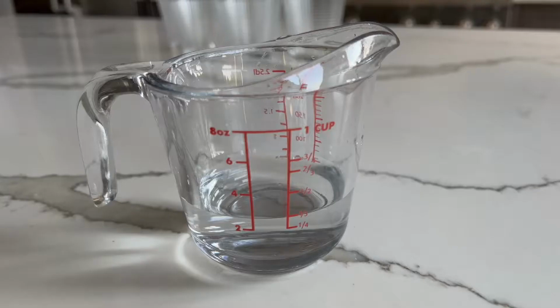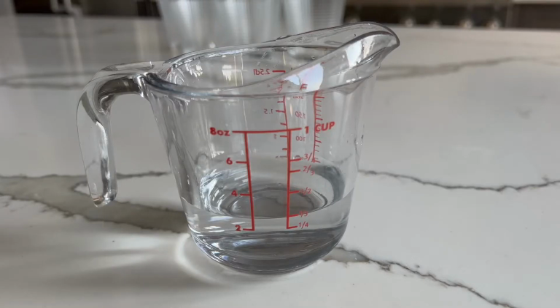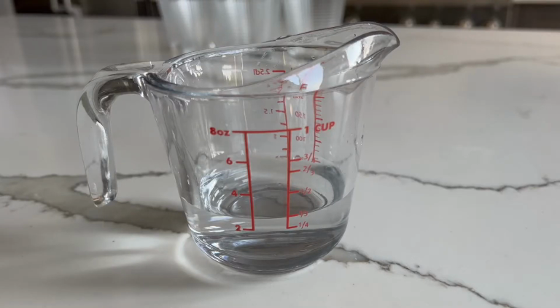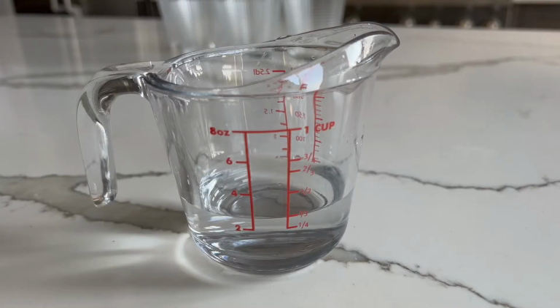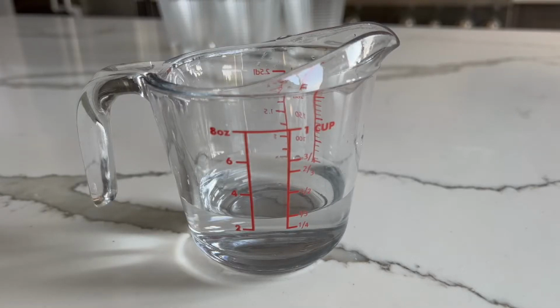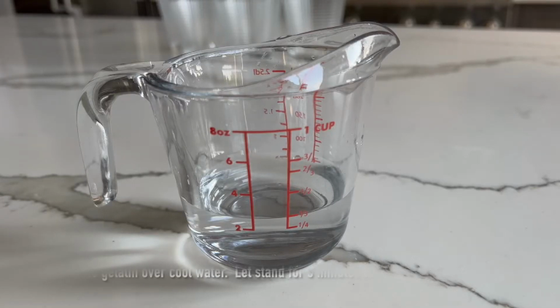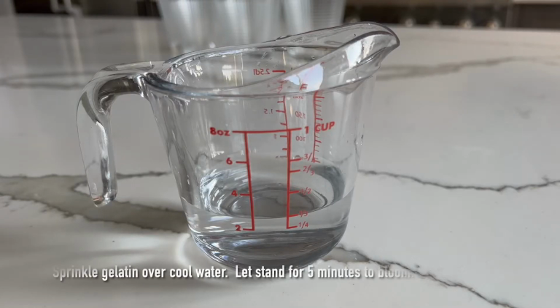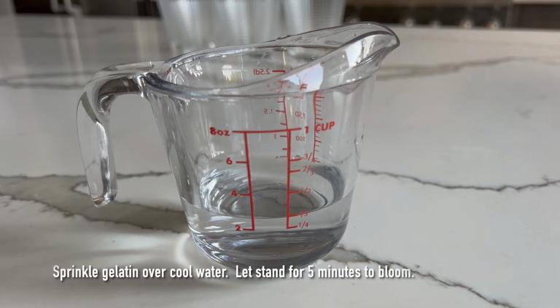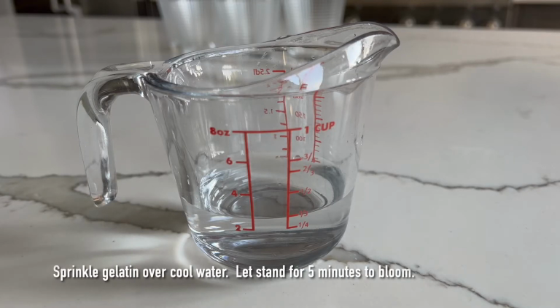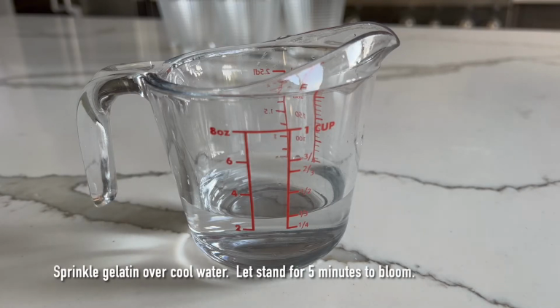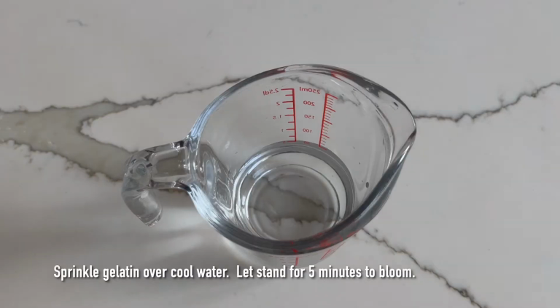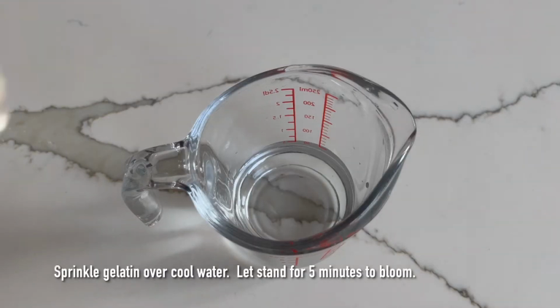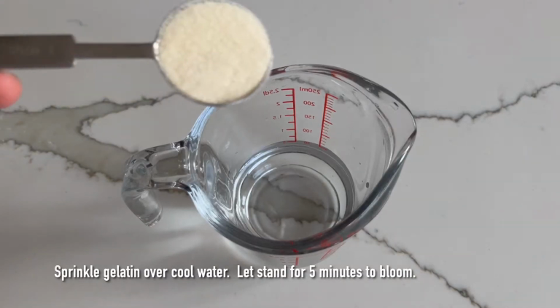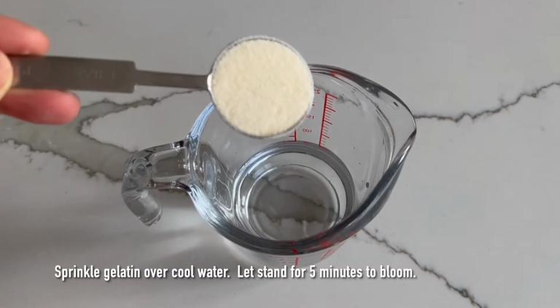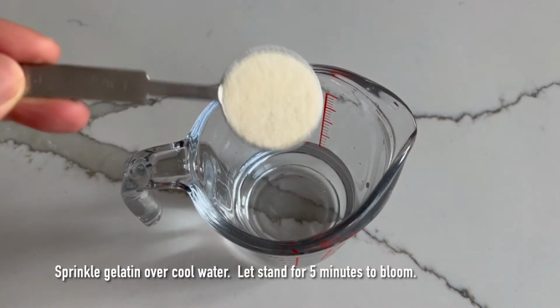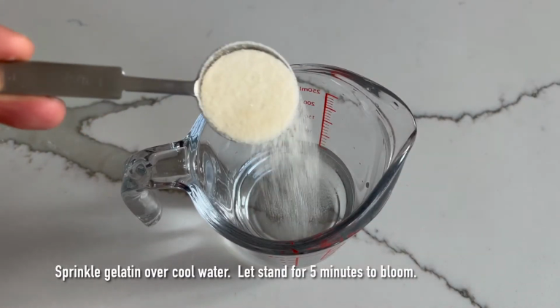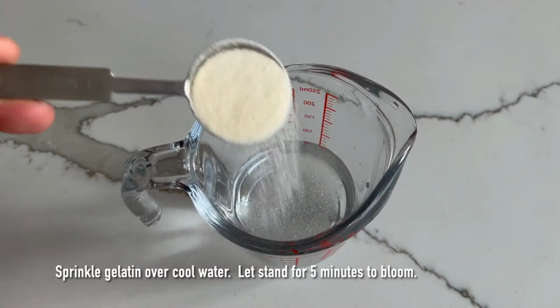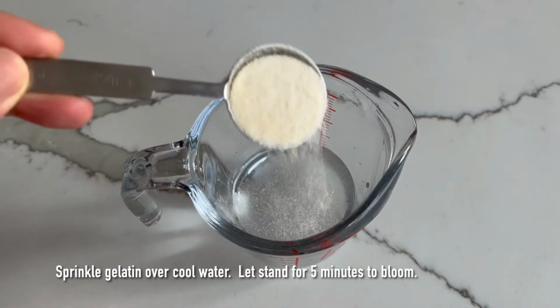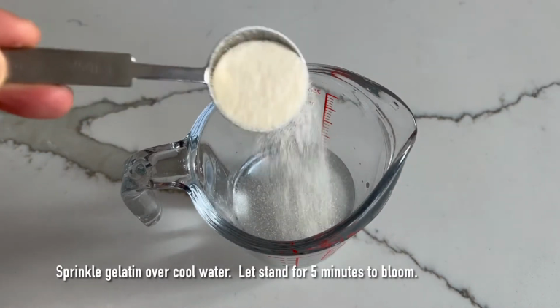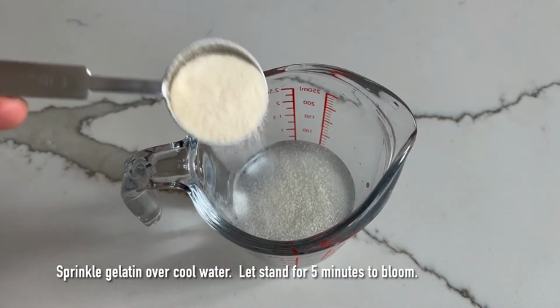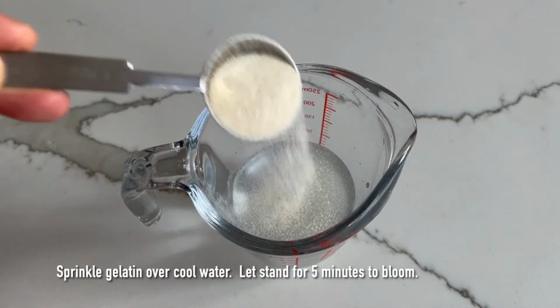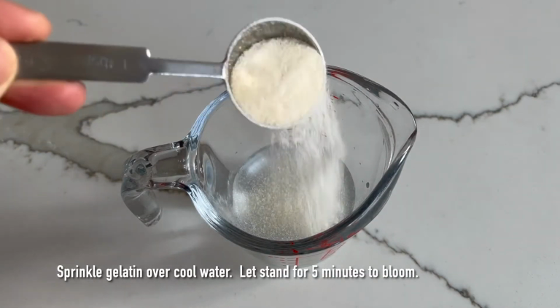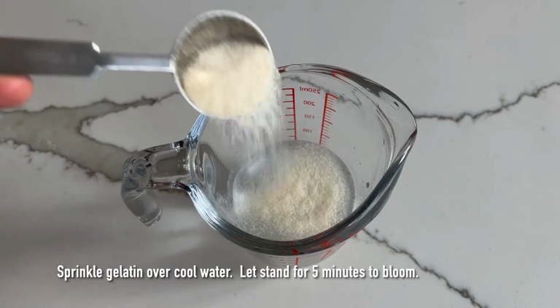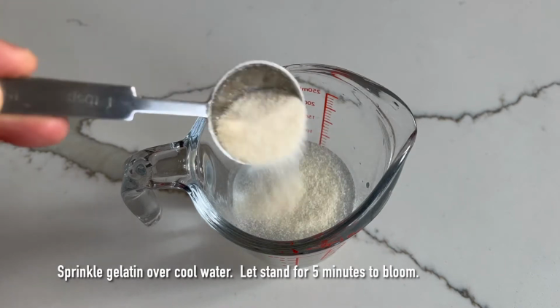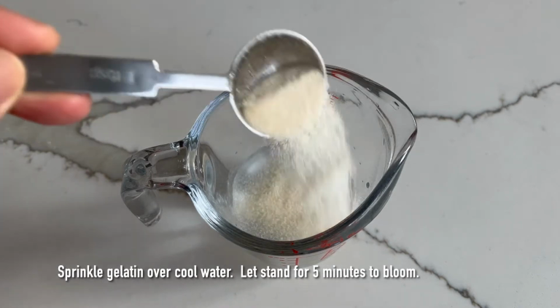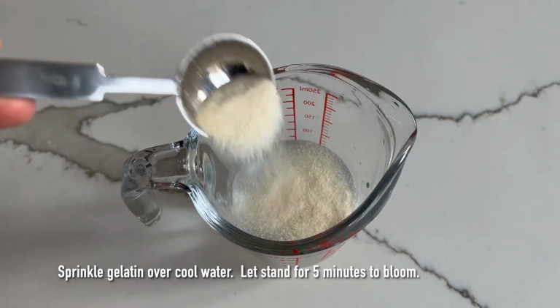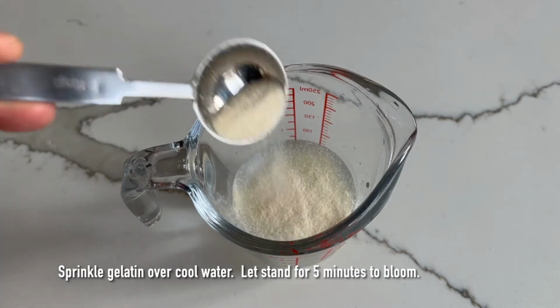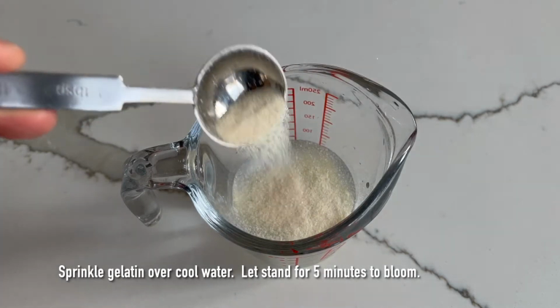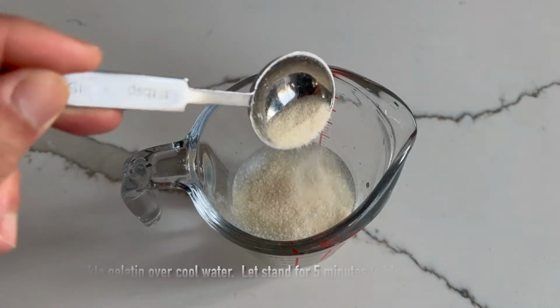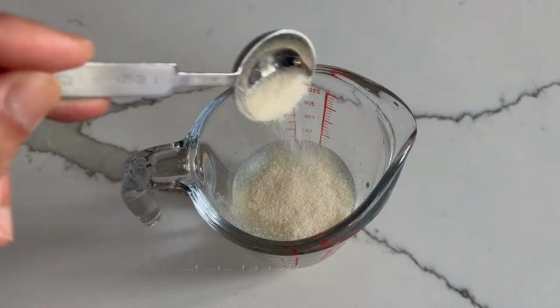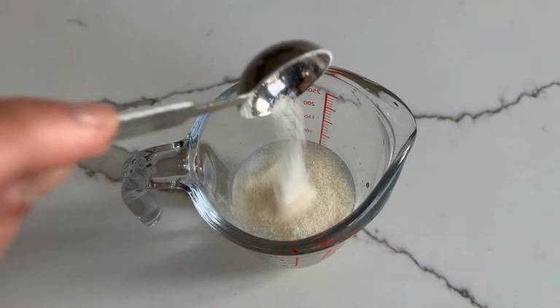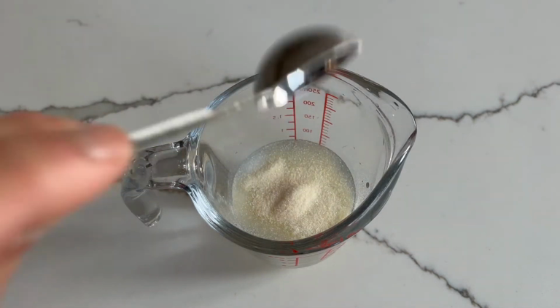So let's get started. The first thing you're going to do is take a large bowl or cup, sprinkle the gelatin over the cool water, and let it stand for about five minutes to soften, or allow the gelatin to bloom.